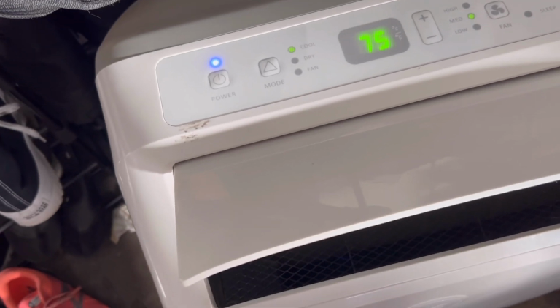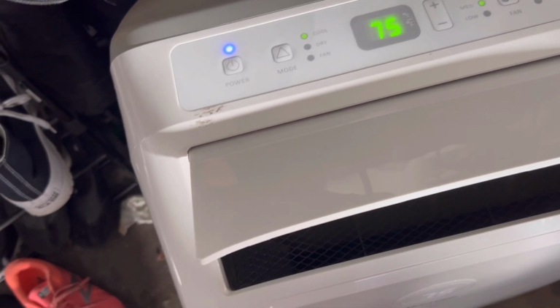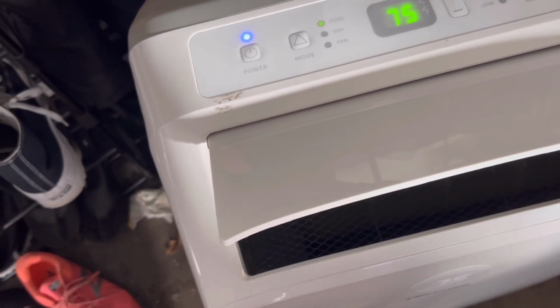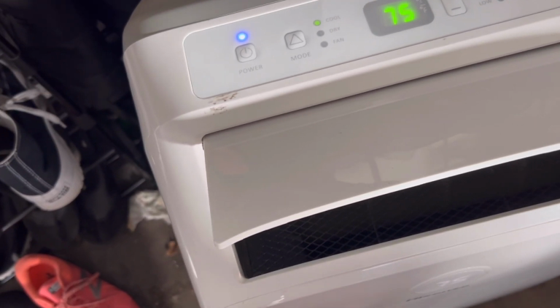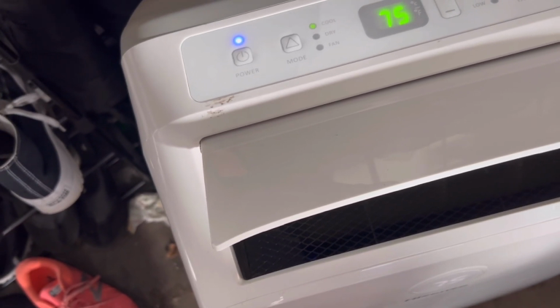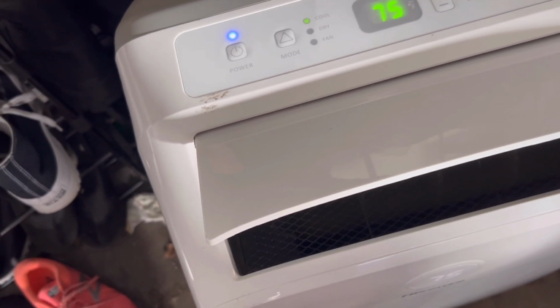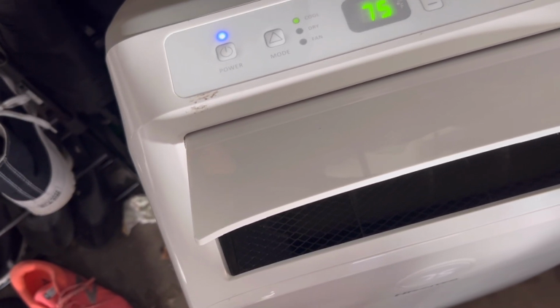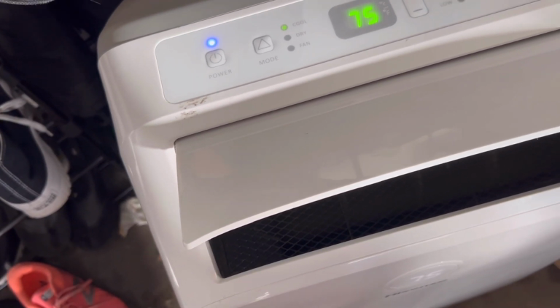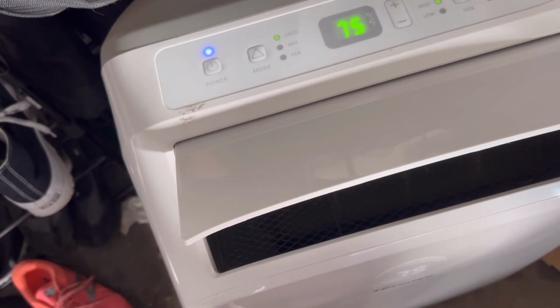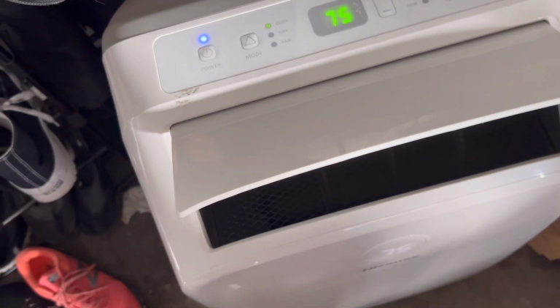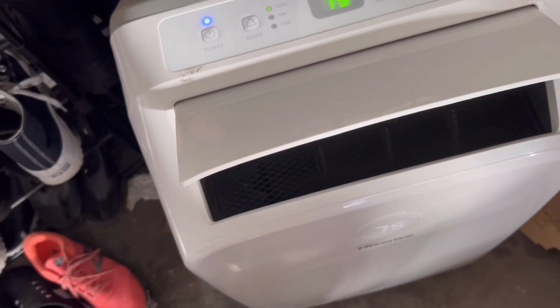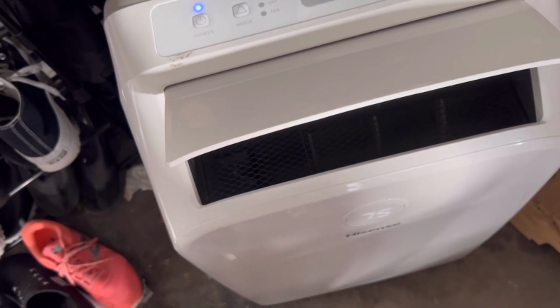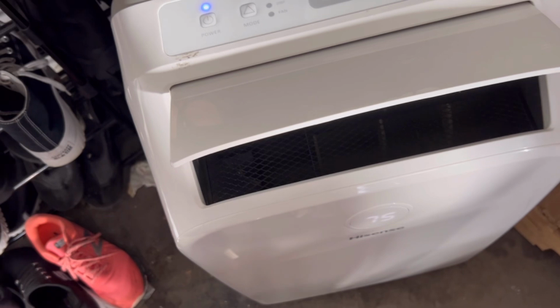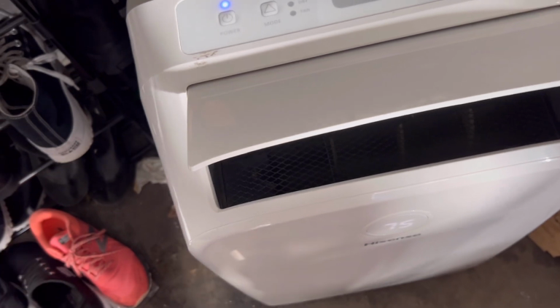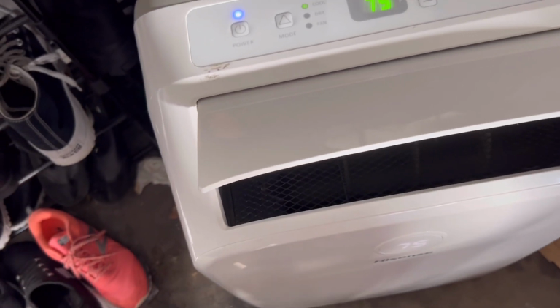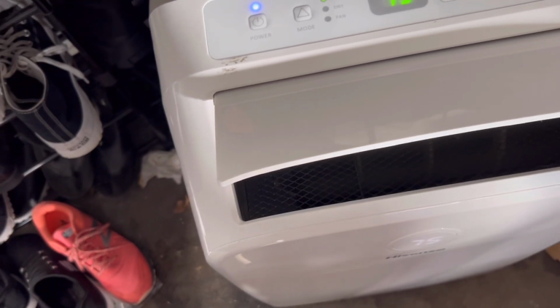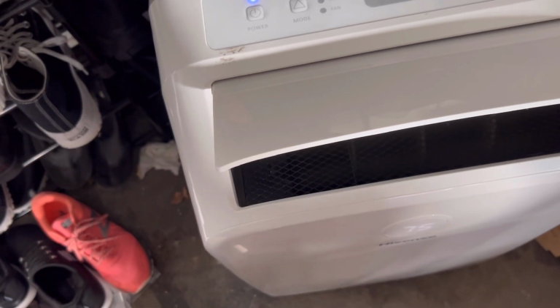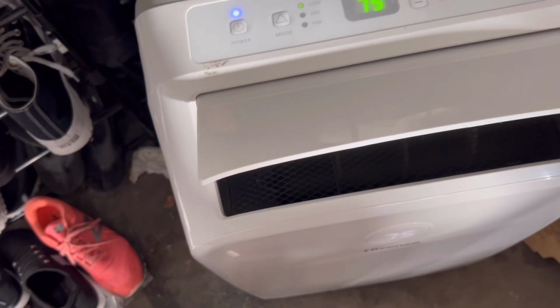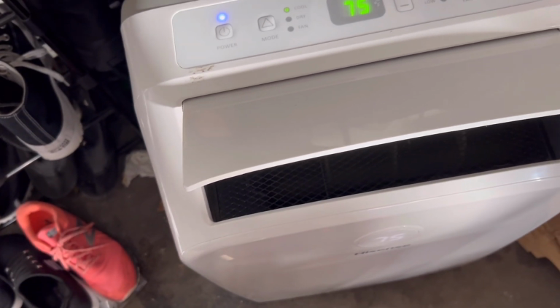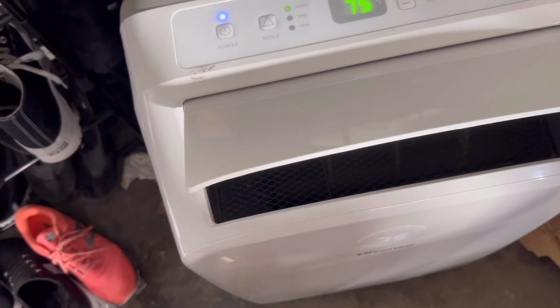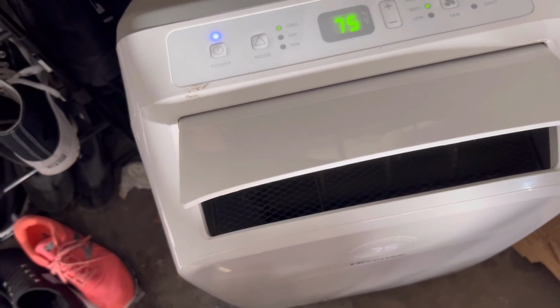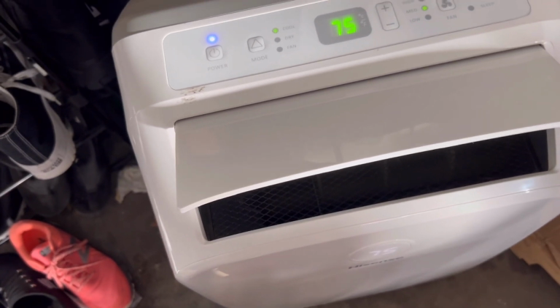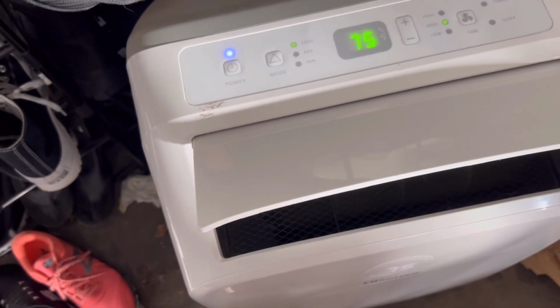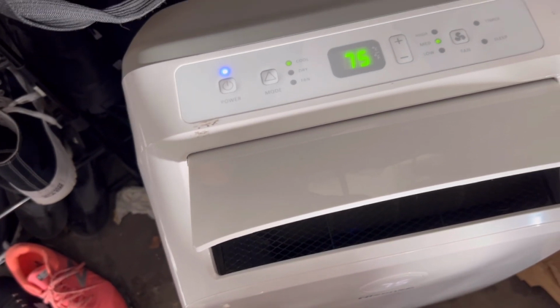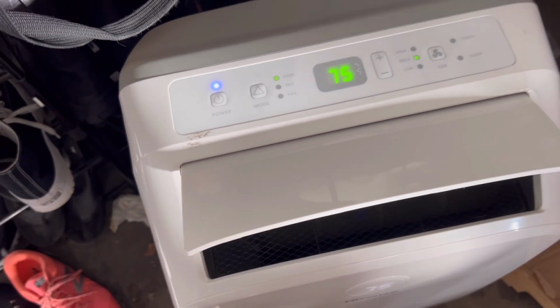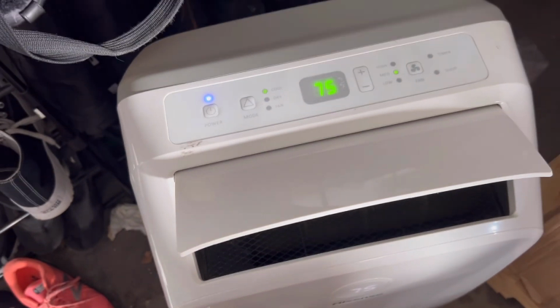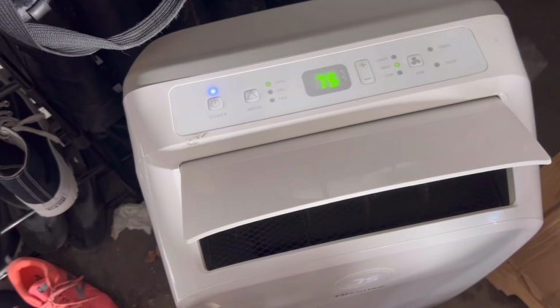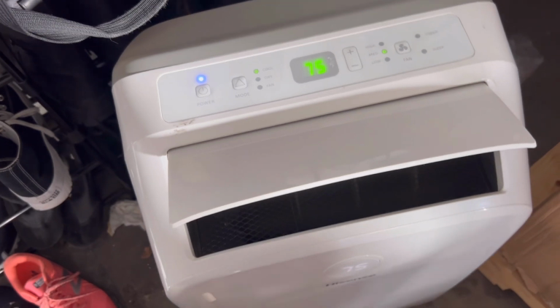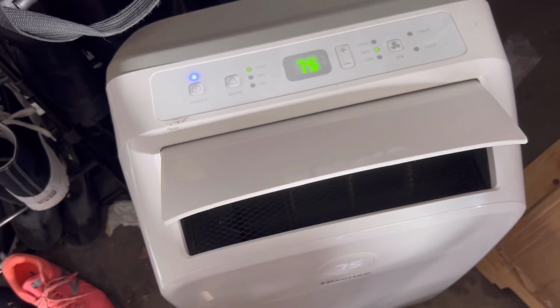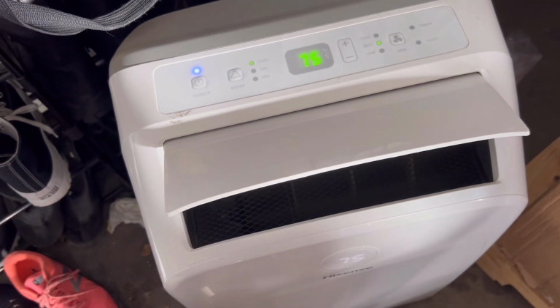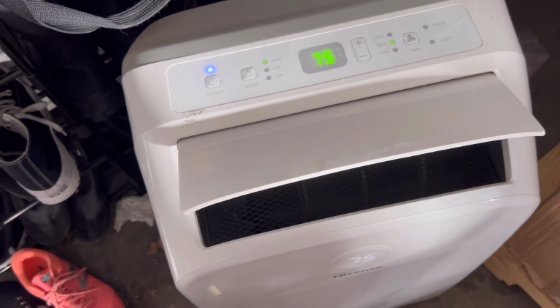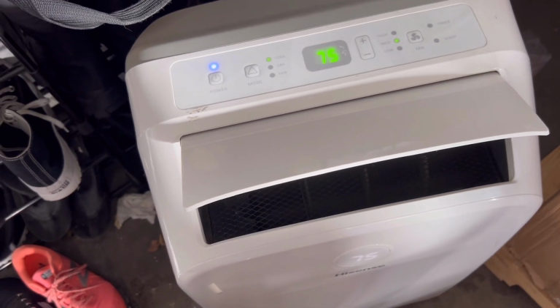I washed the condenser coil and dried it out for a good hour. Then I popped the cover back on and put the screws back in. Make sure you don't lose the screws.